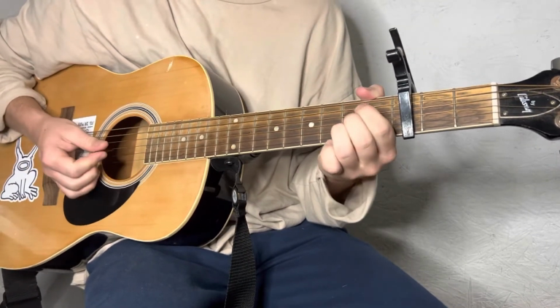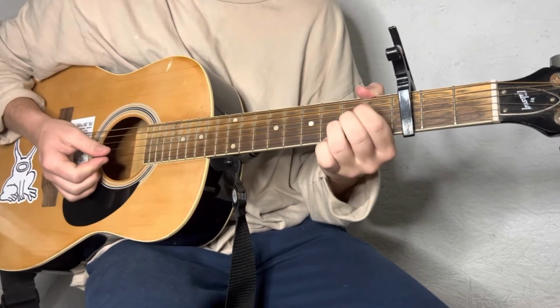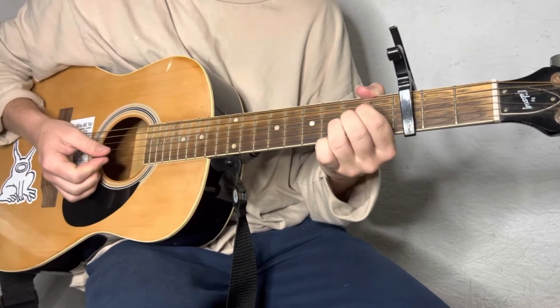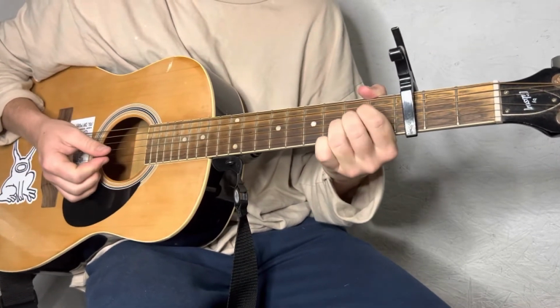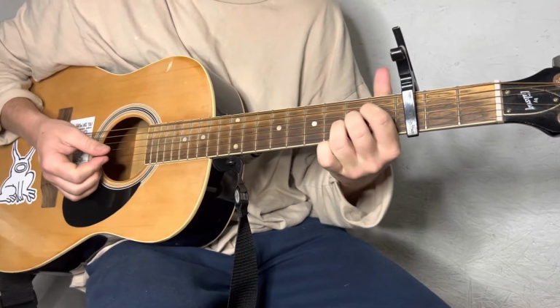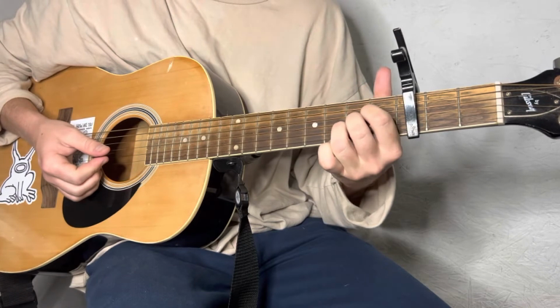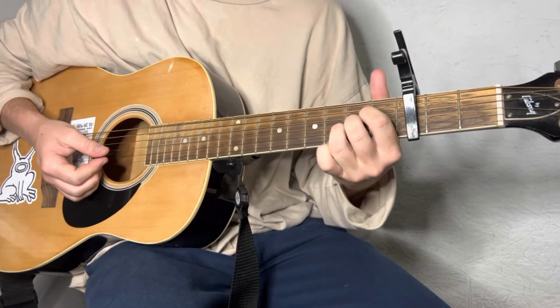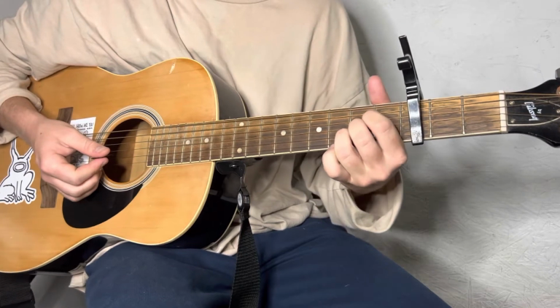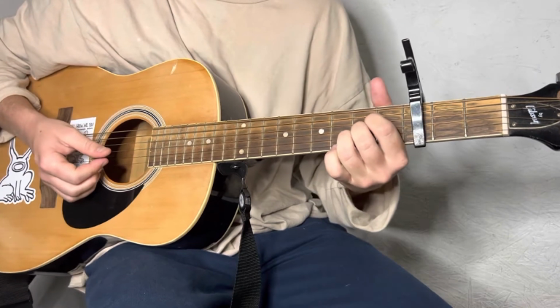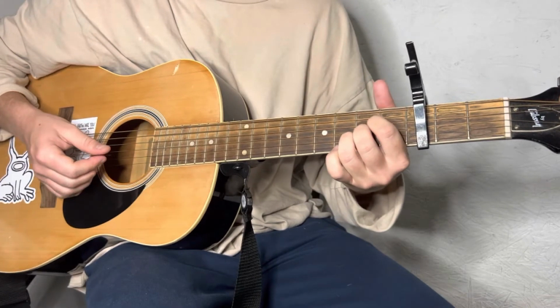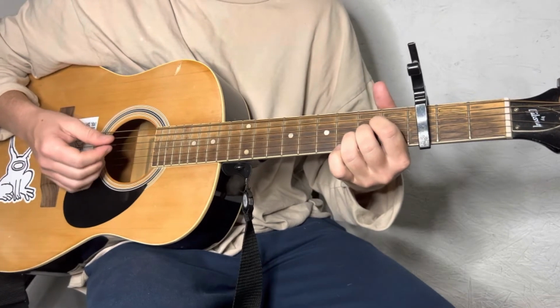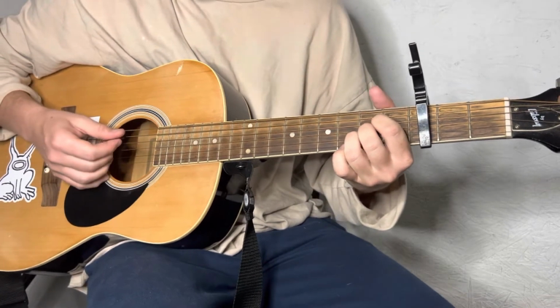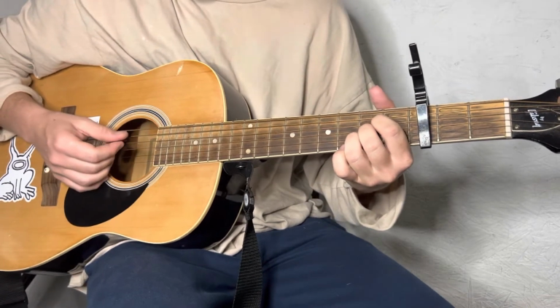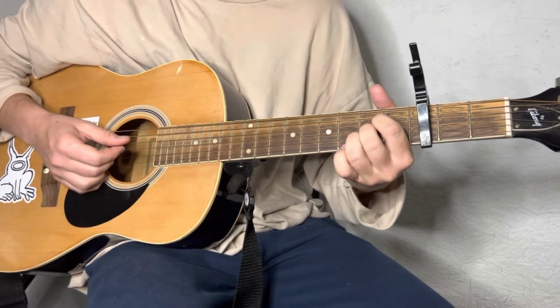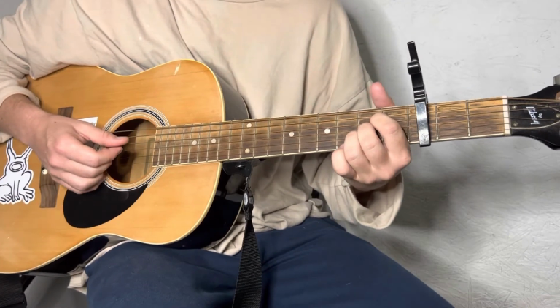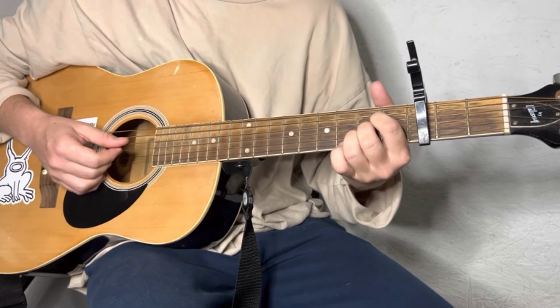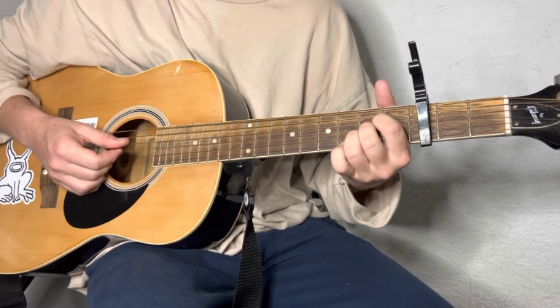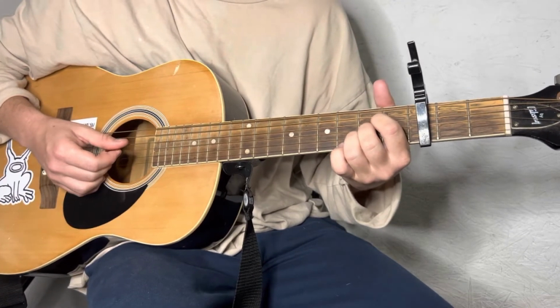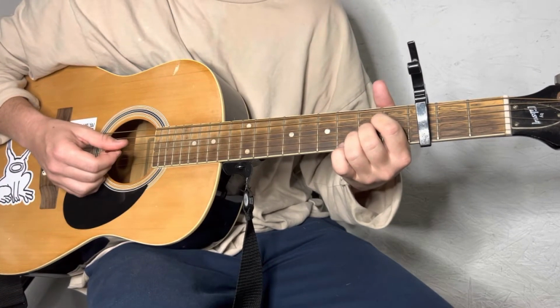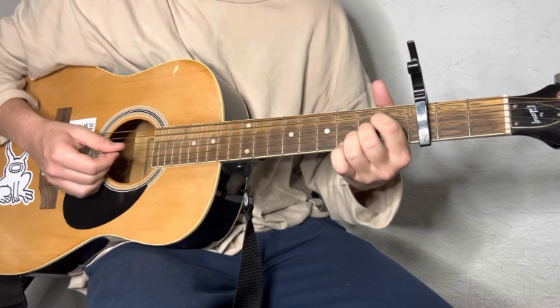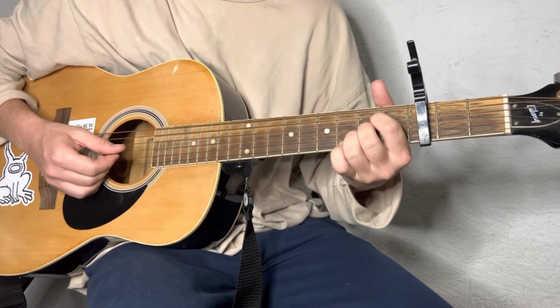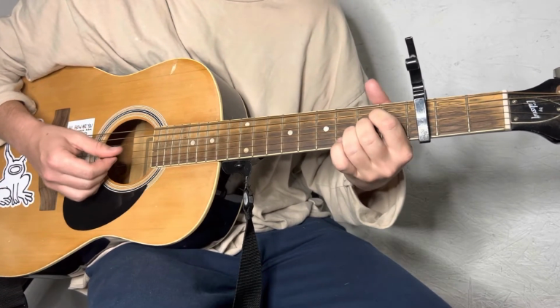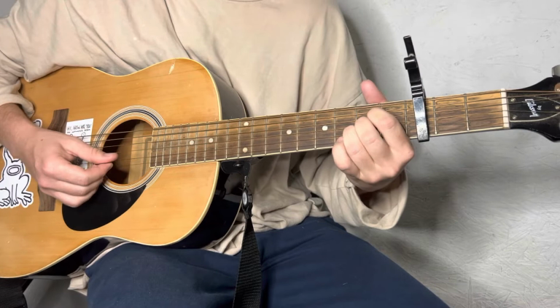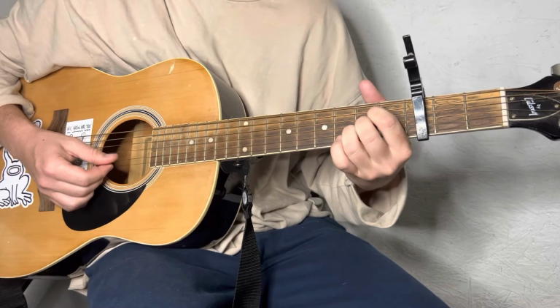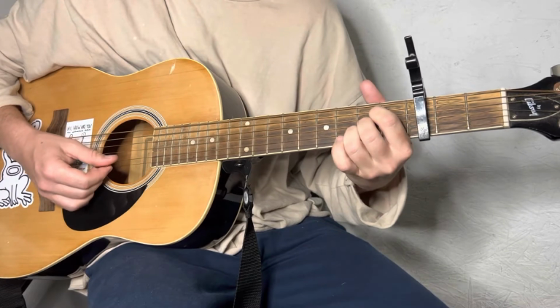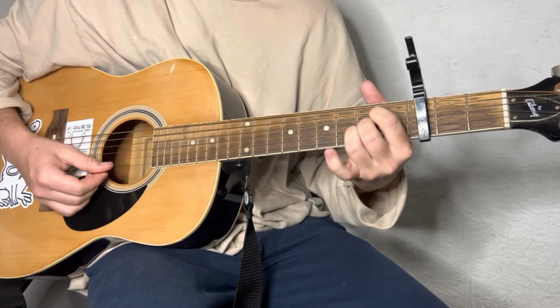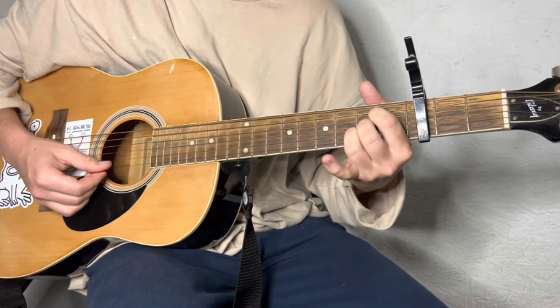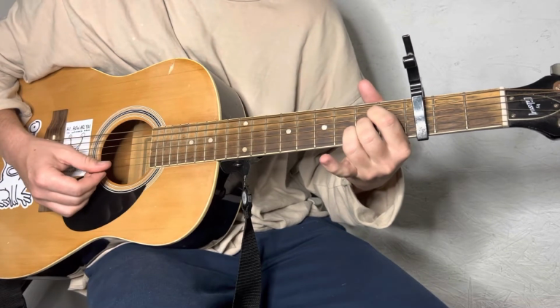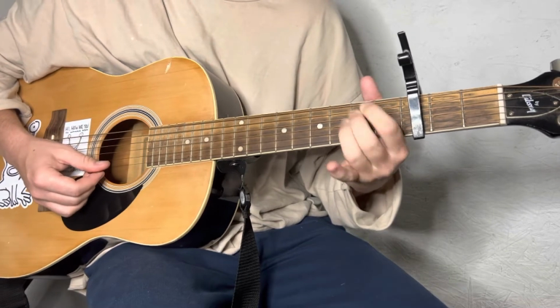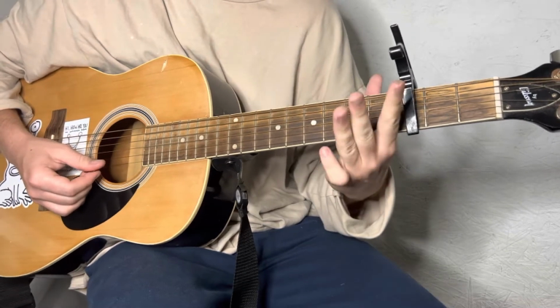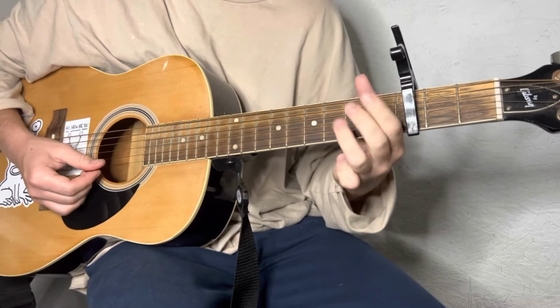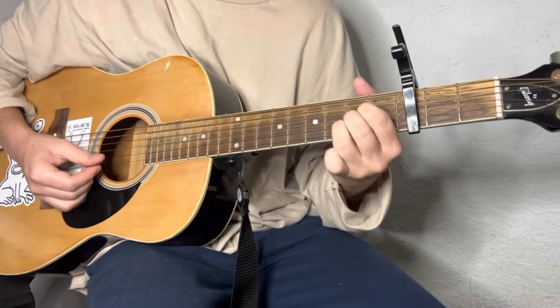Now you're gonna go to an A. That's gonna be the 2nd fret of the D, G, and B string. Alright, with these 3 fingers.